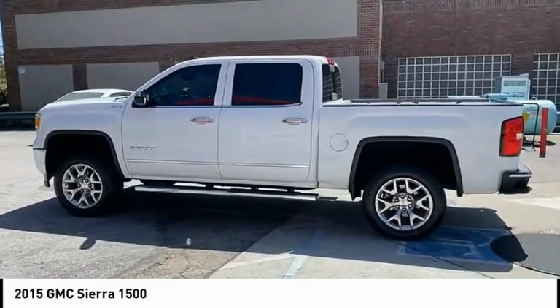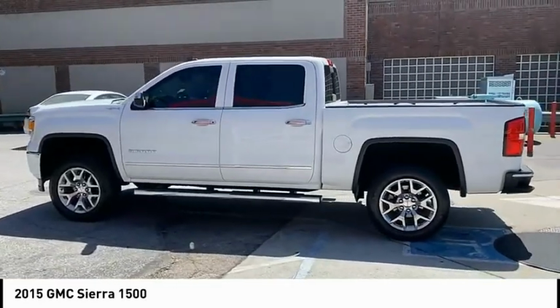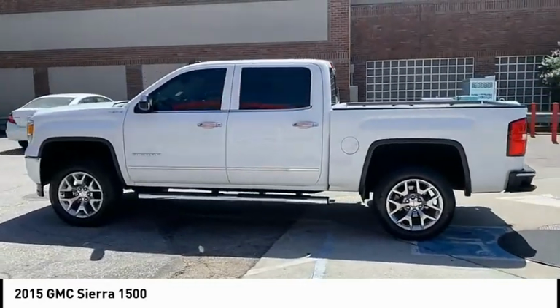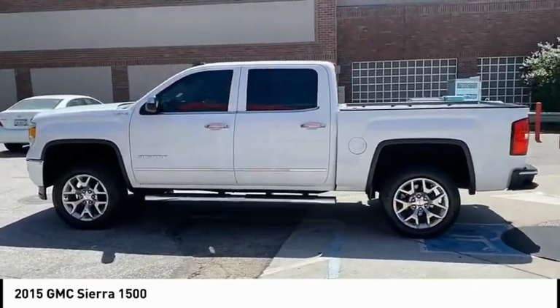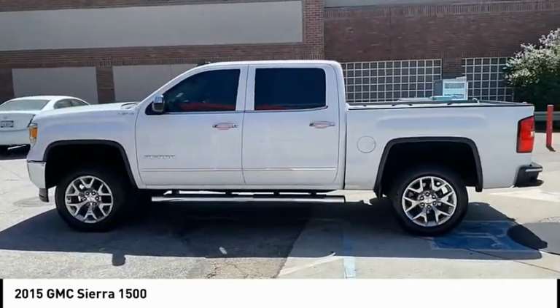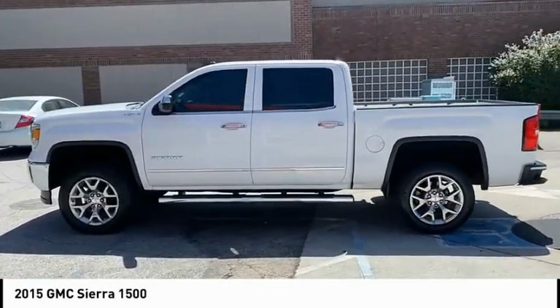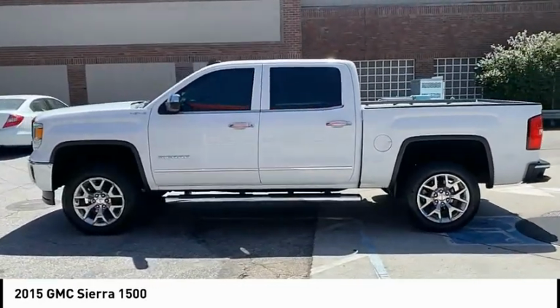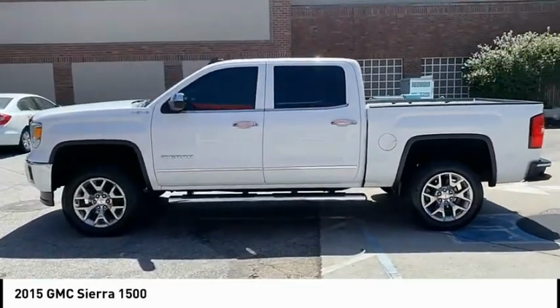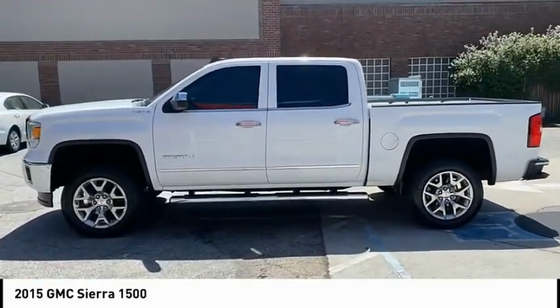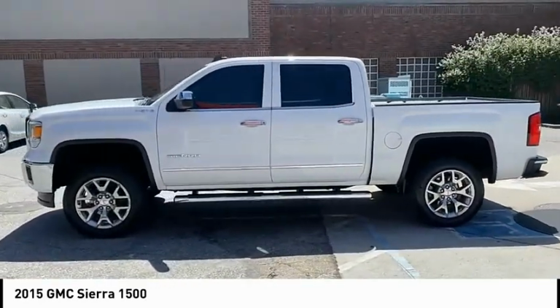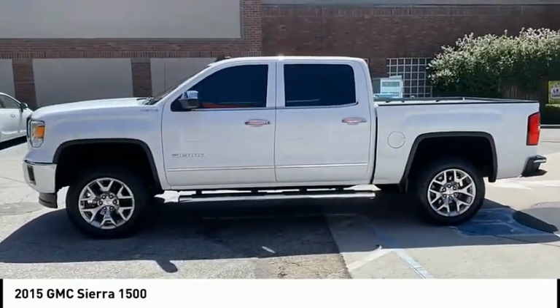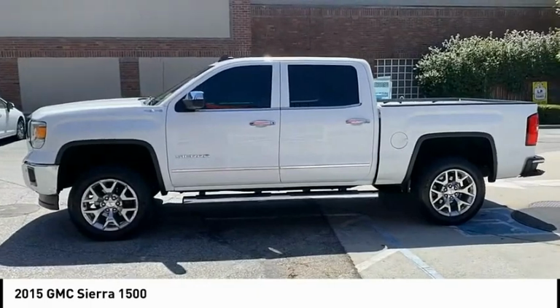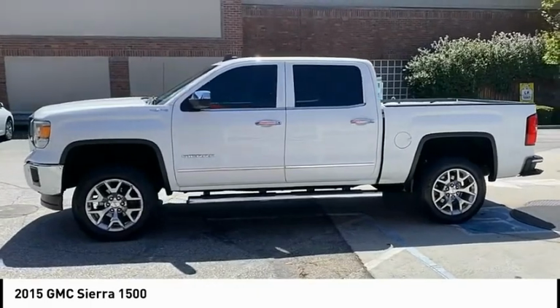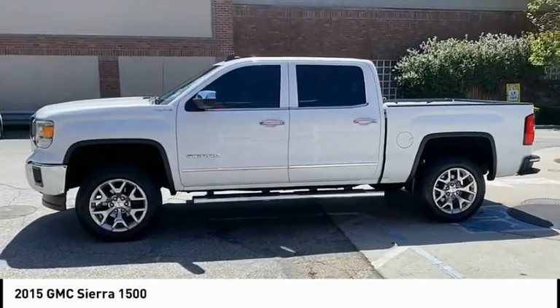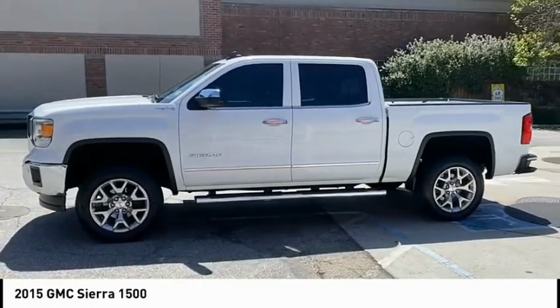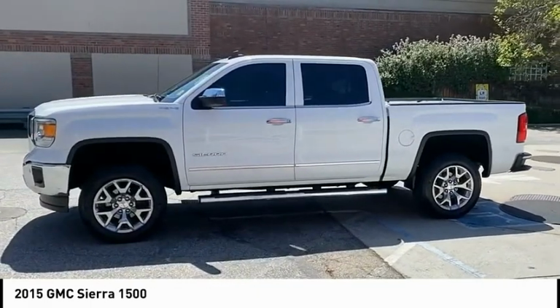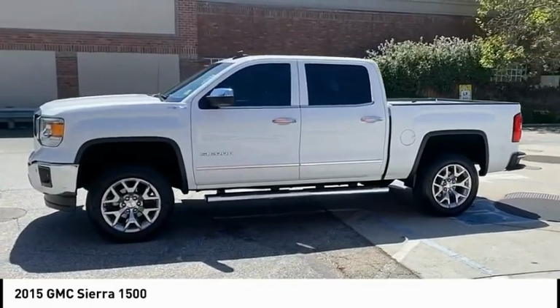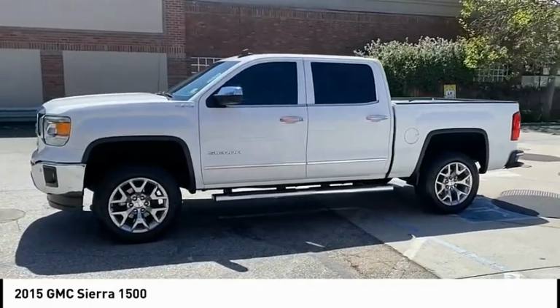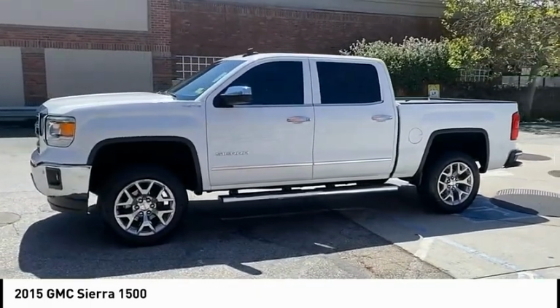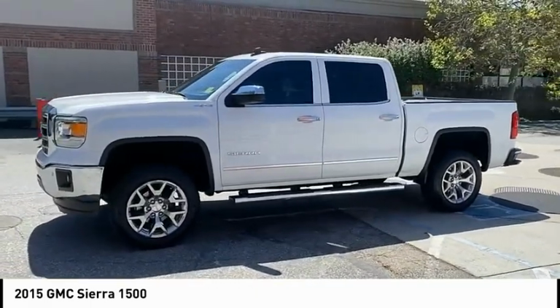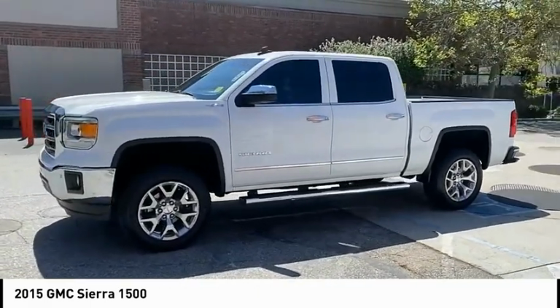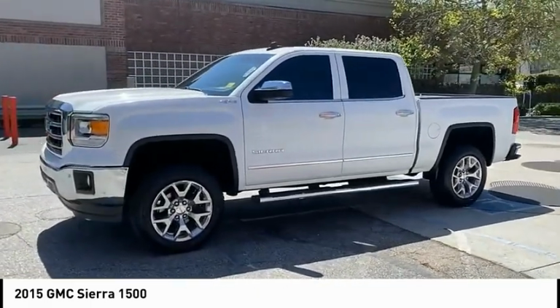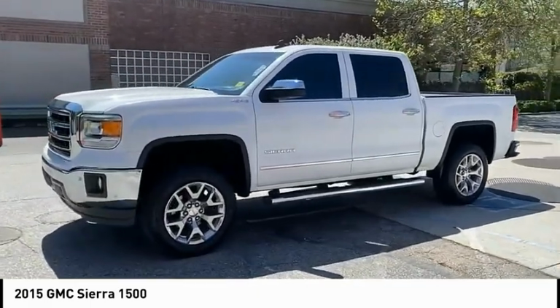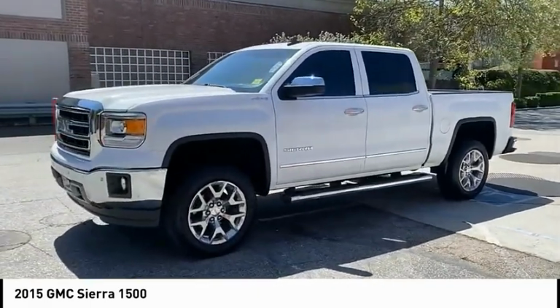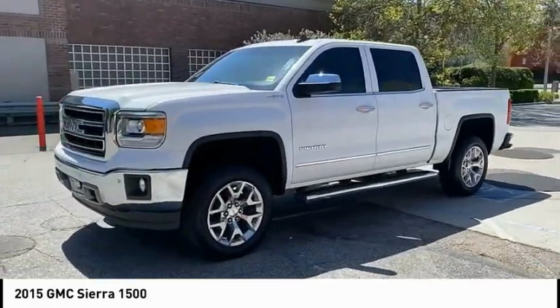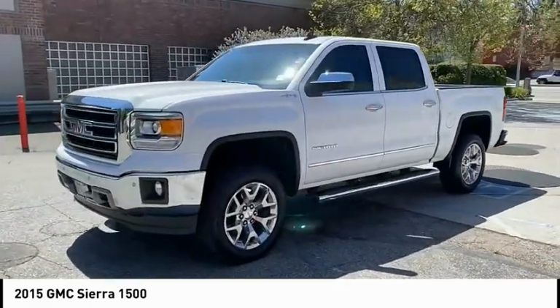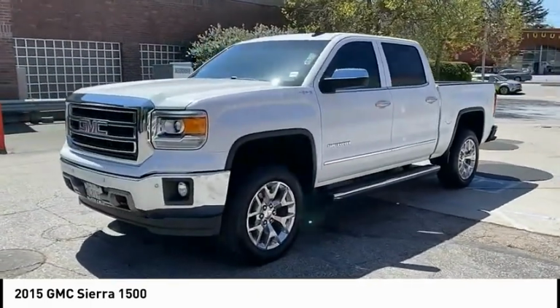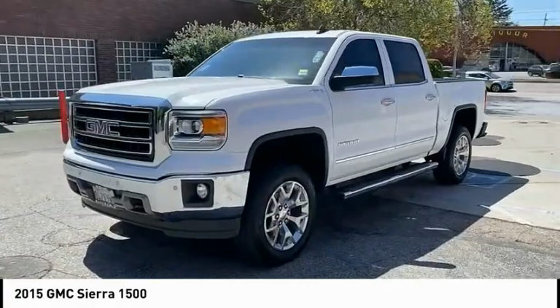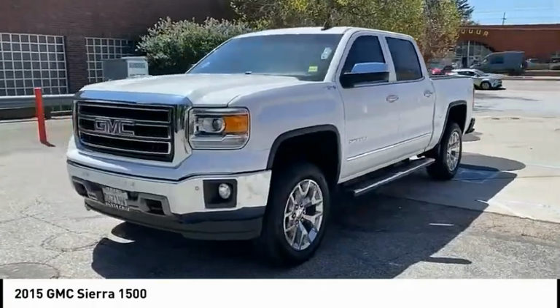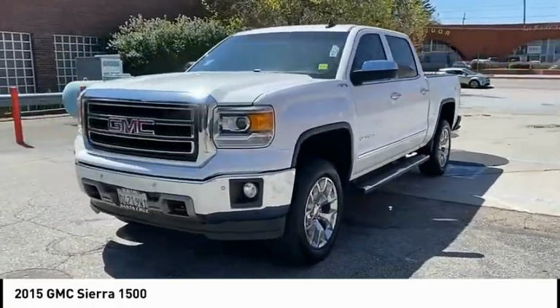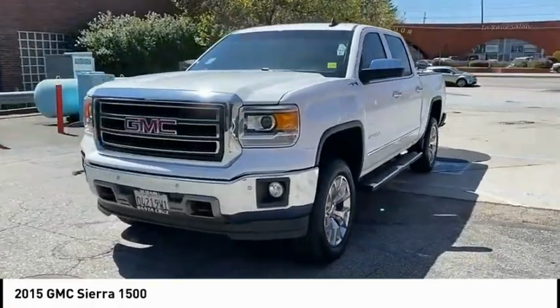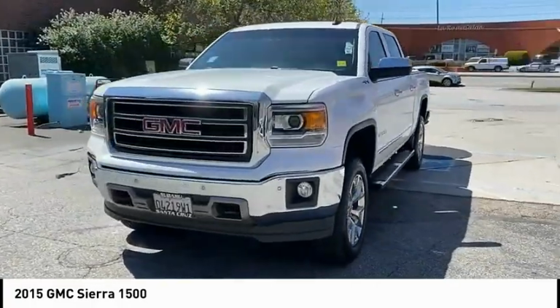This vehicle has less than 90,000 miles. Here are some of this vehicle's great options: electronic stability control, alloy wheels, brake assist, traction control.